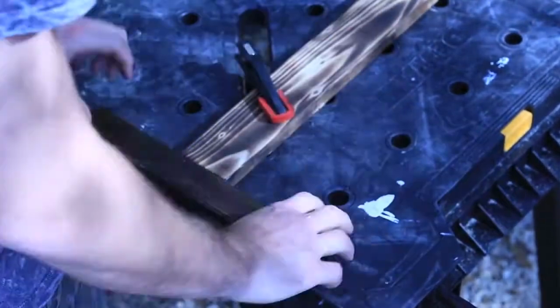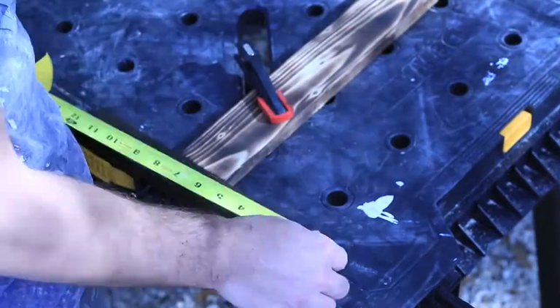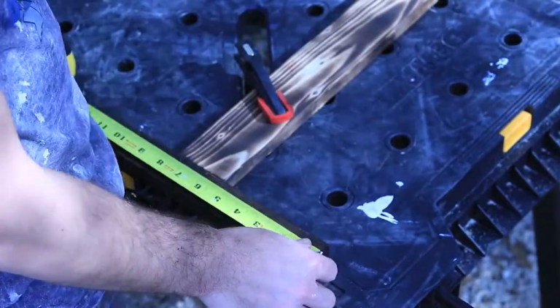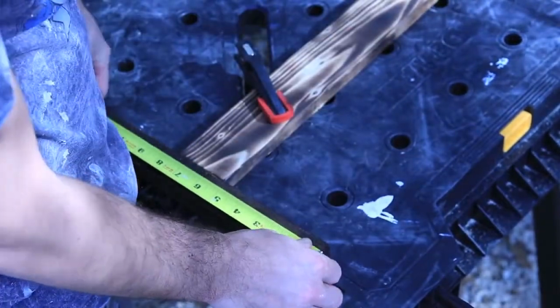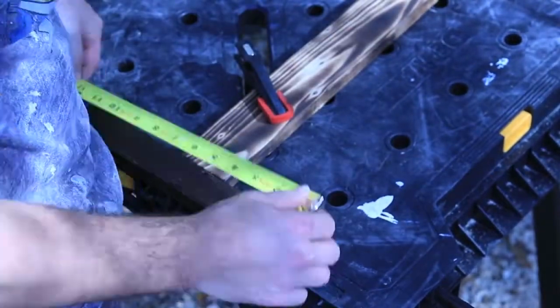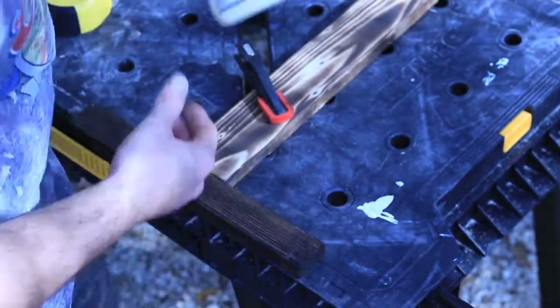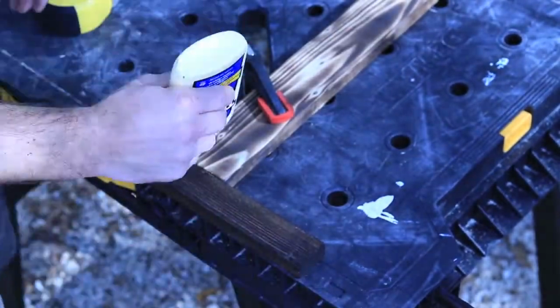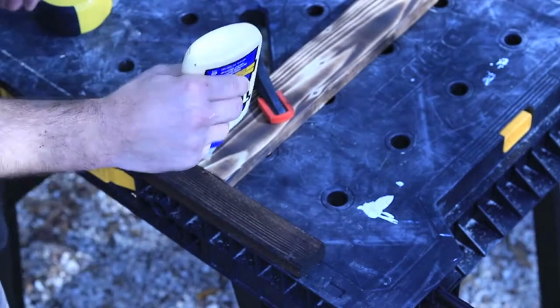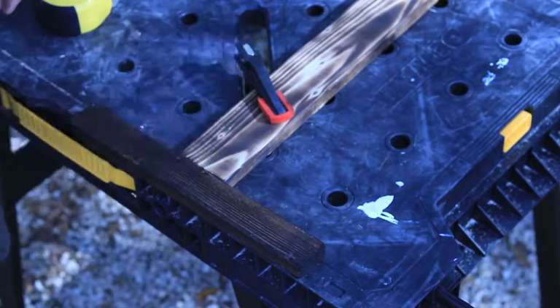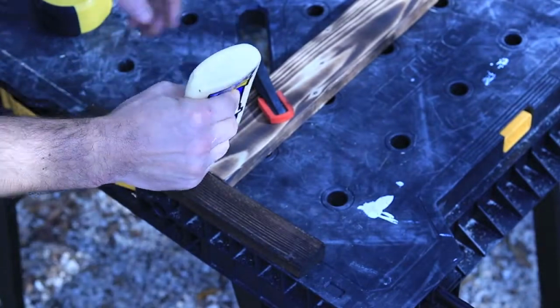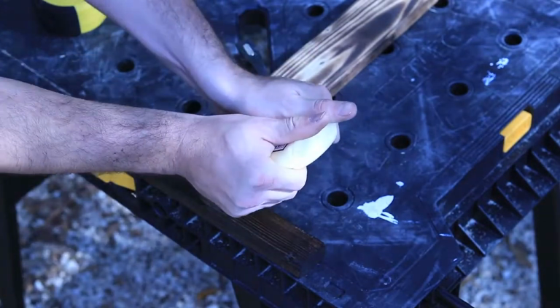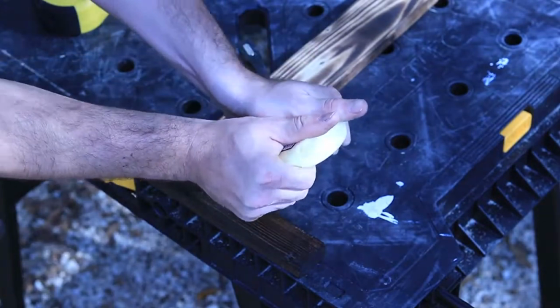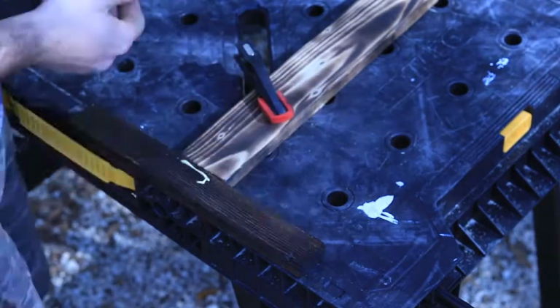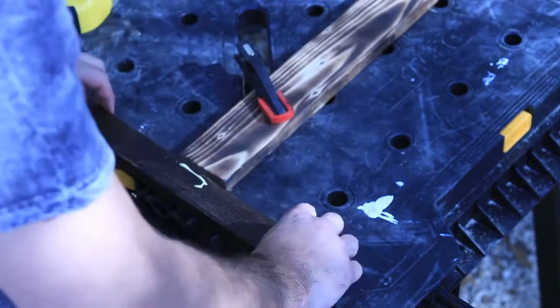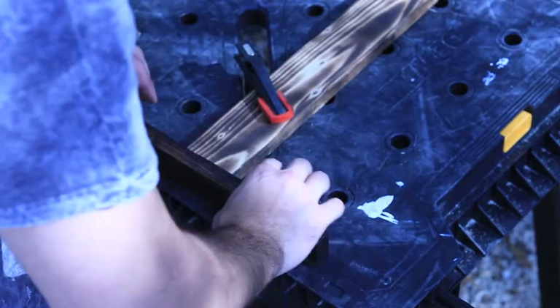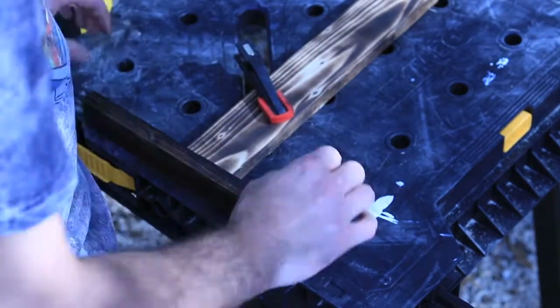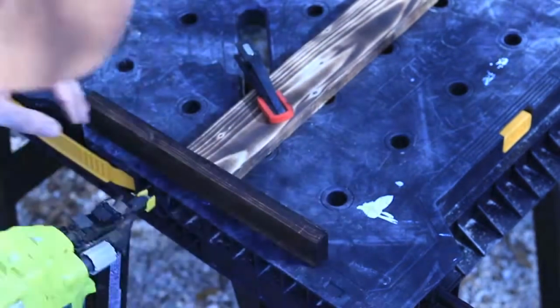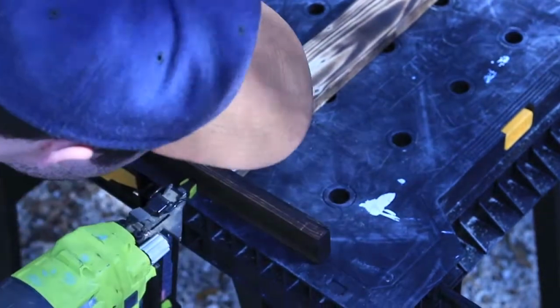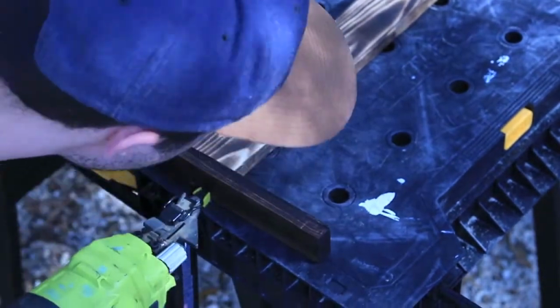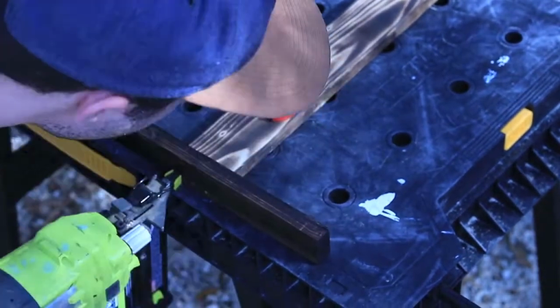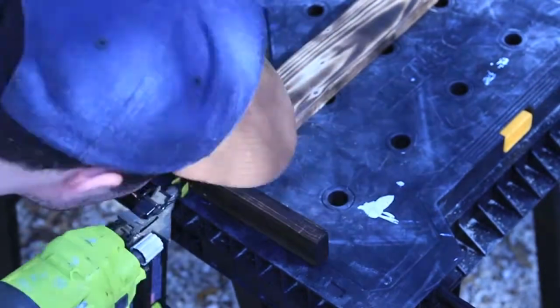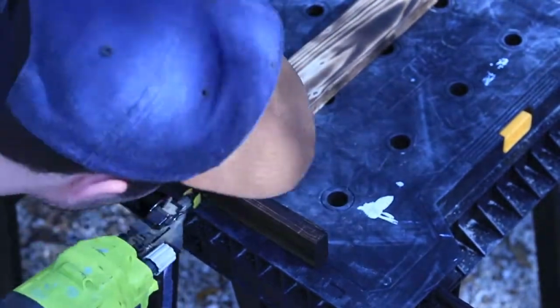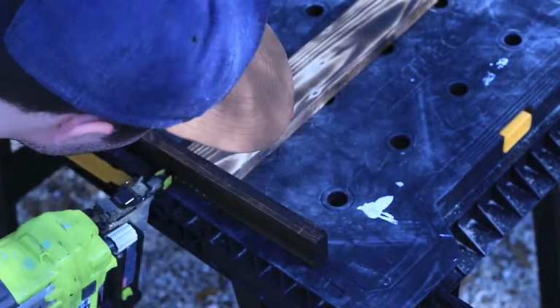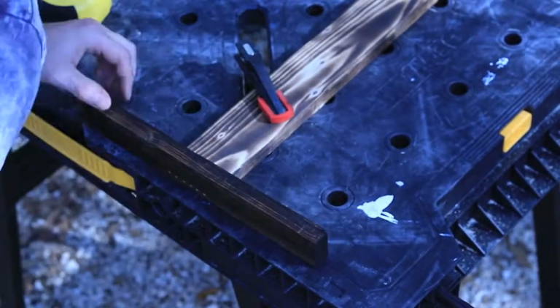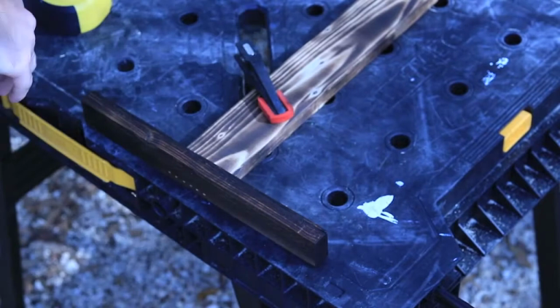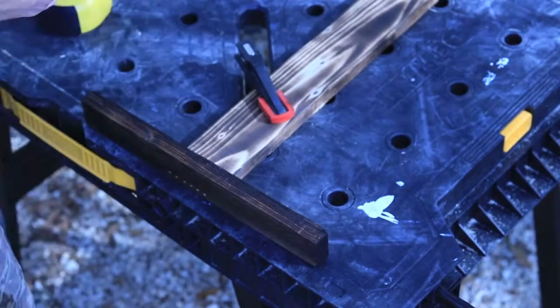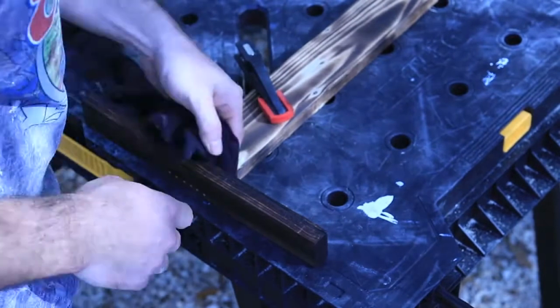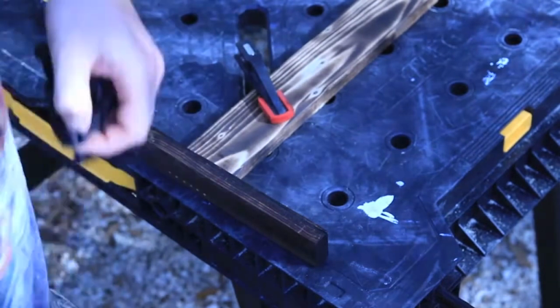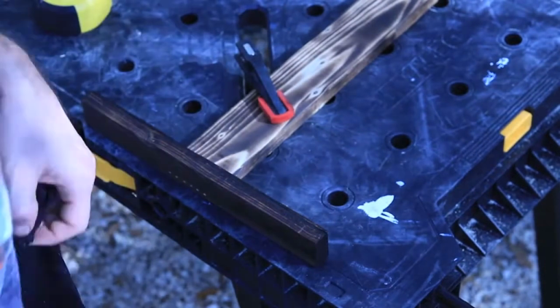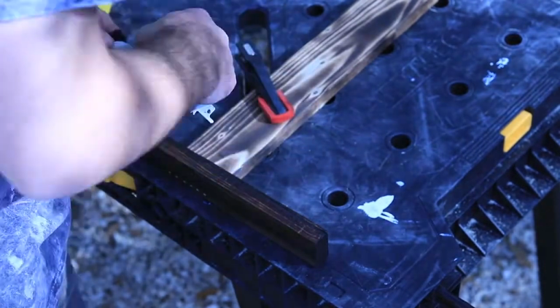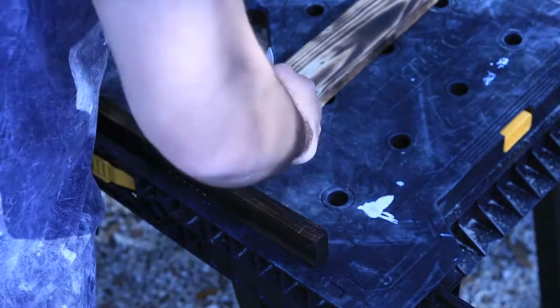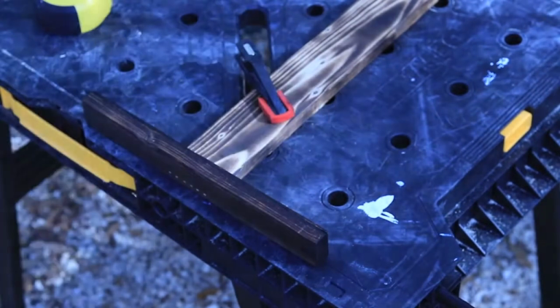Next, take your 12 inch piece, find the center, throw some glue in there, and then brad nail that into the 1x3. Then just throw the pieces on there to kind of line everything up to see how it's going to look.